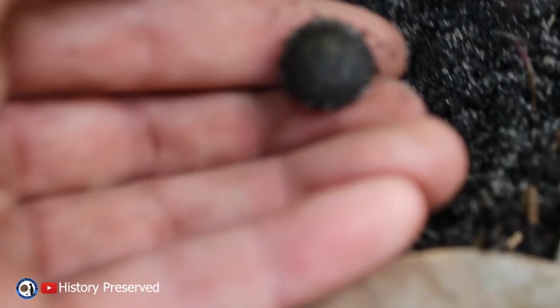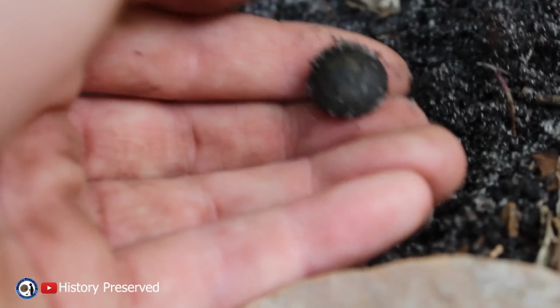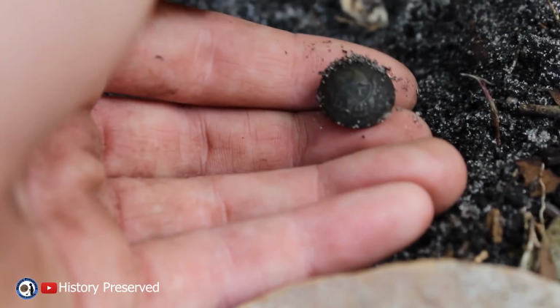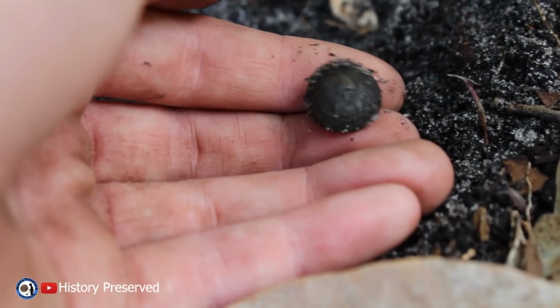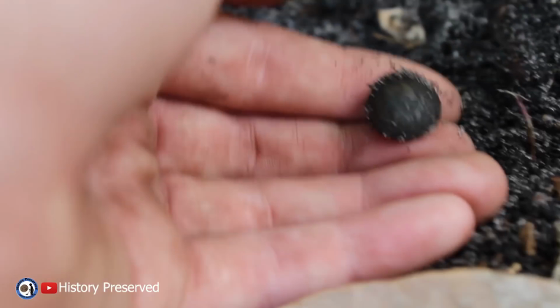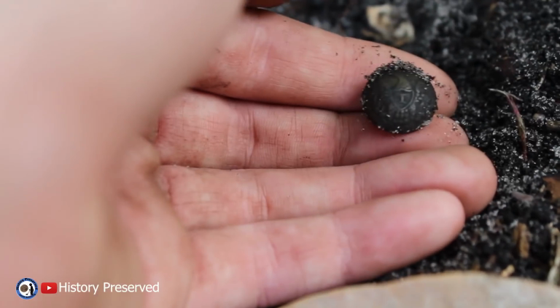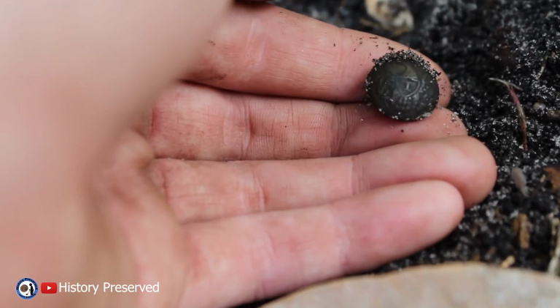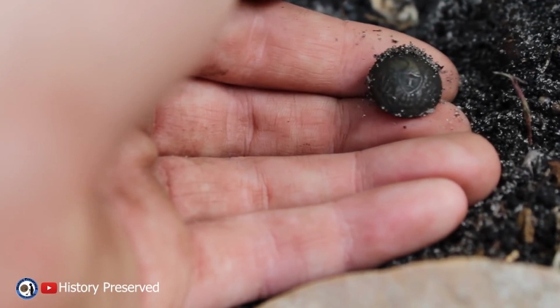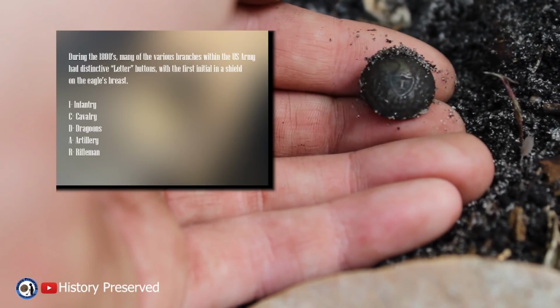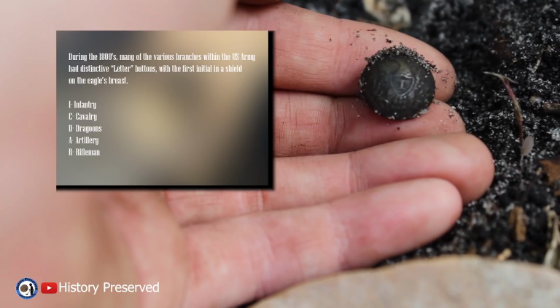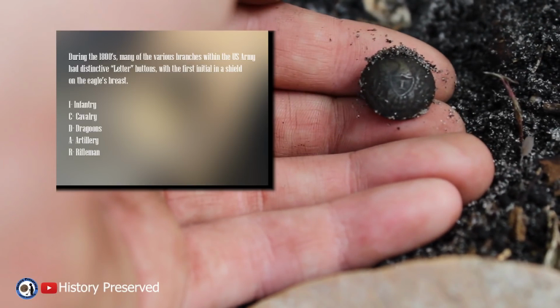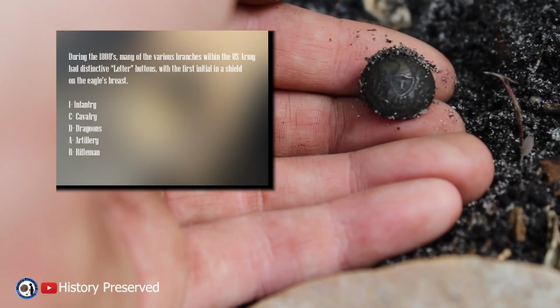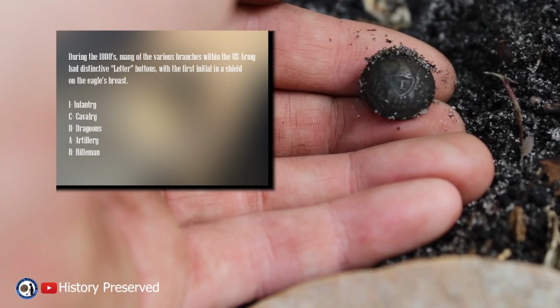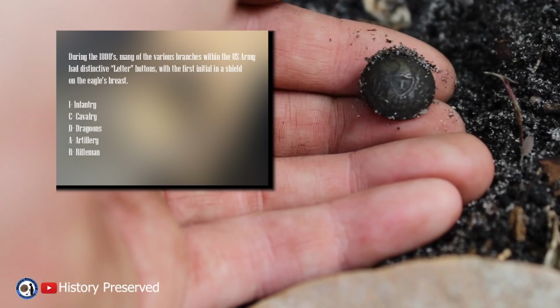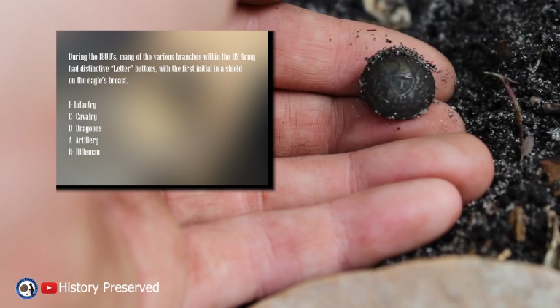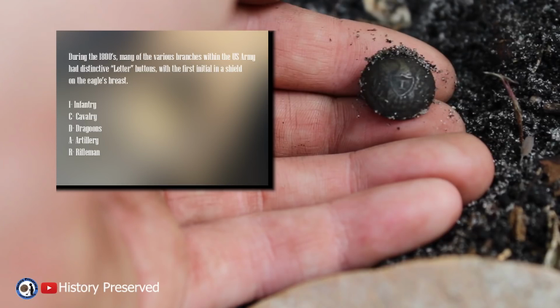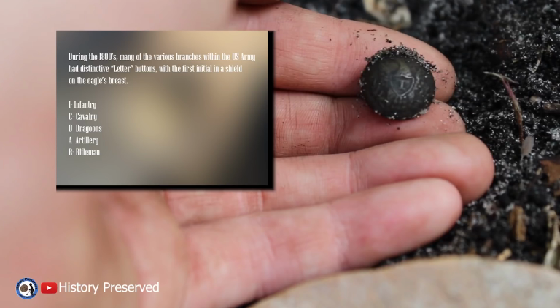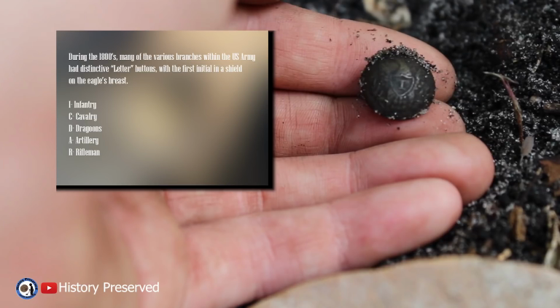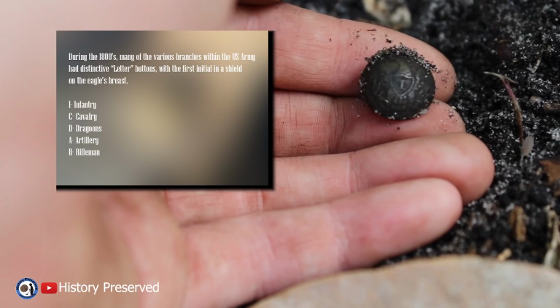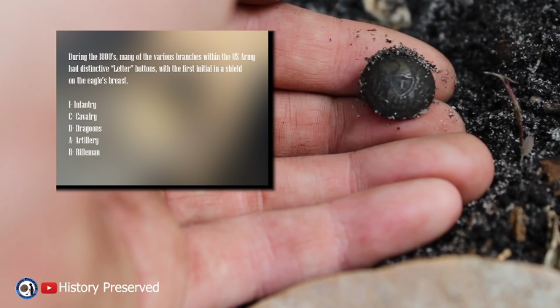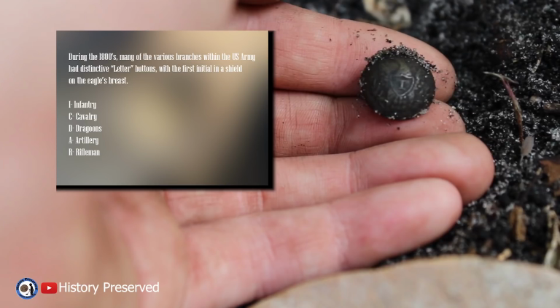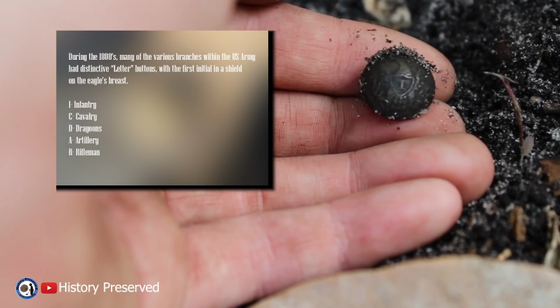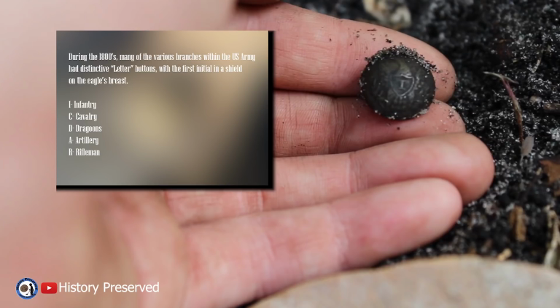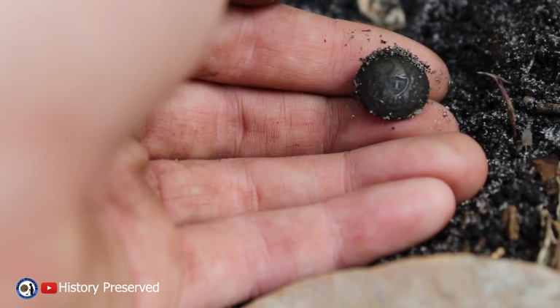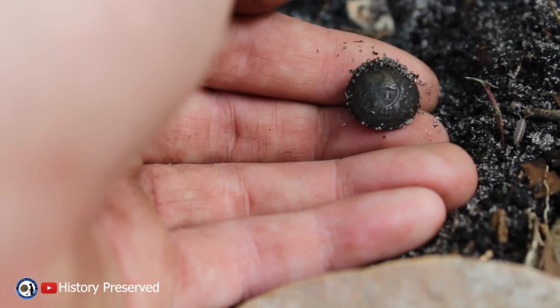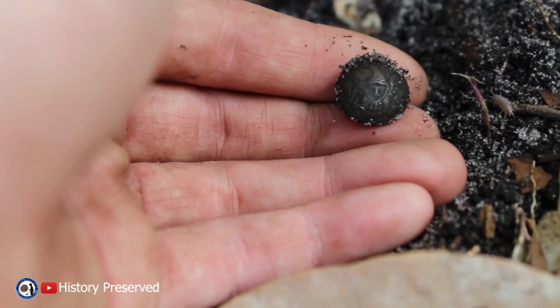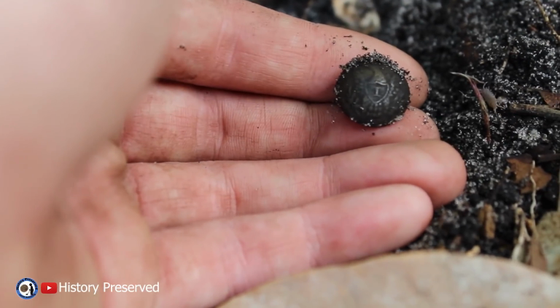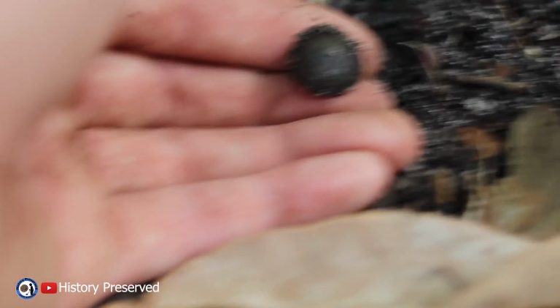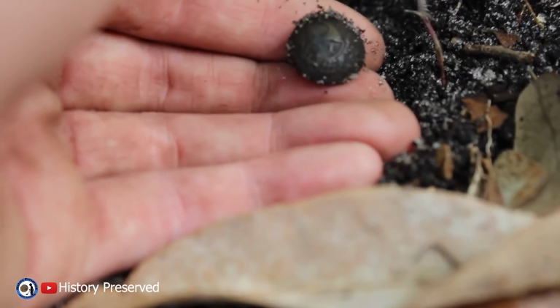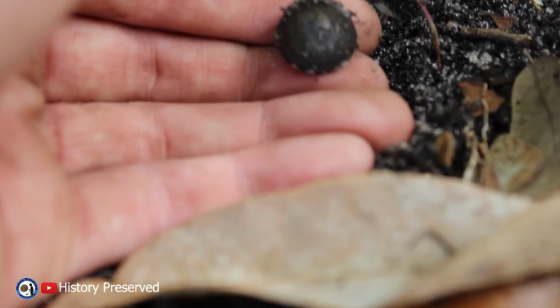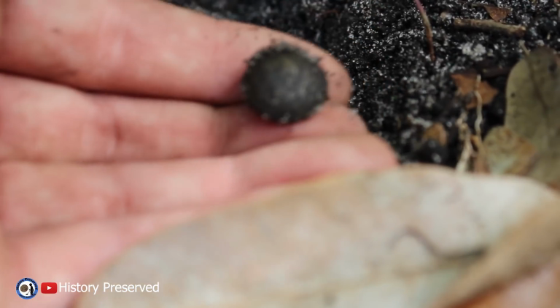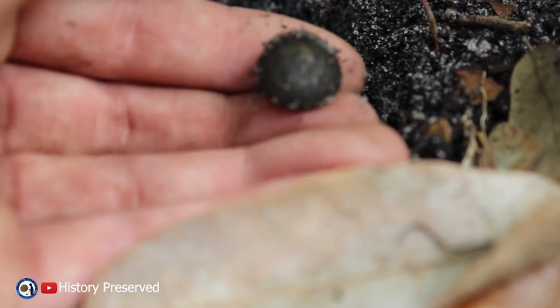Beautiful Eagle Infantry. See that? Oh my God. We are finding a bunch of awesome buttons today. This is awesome.